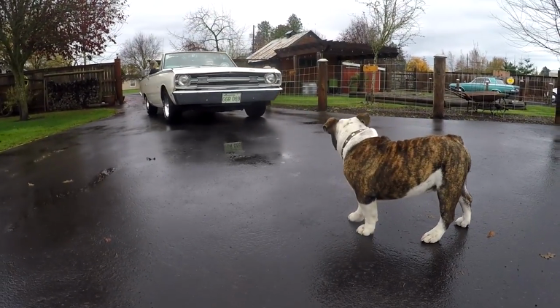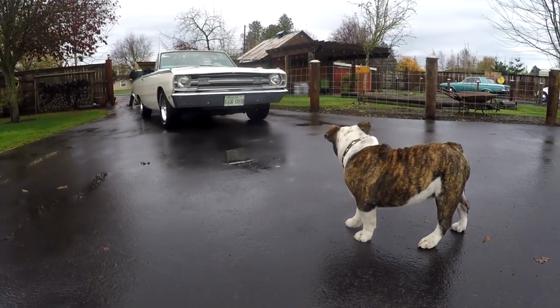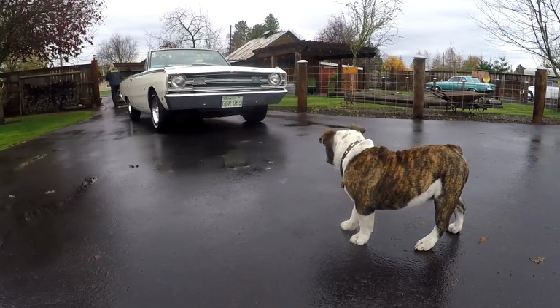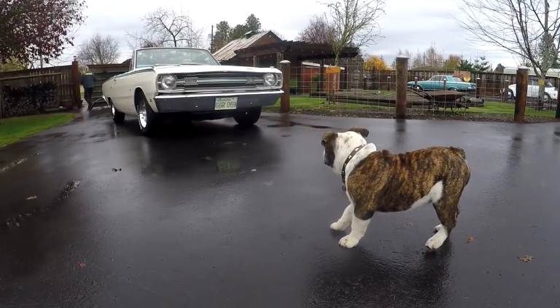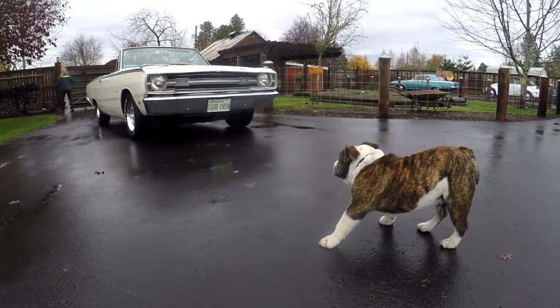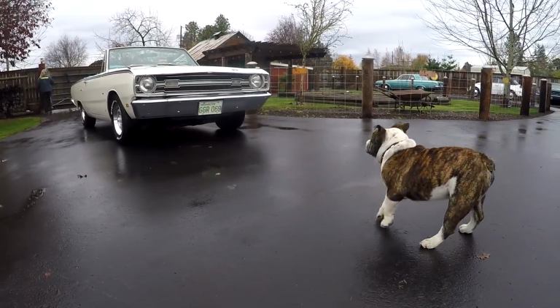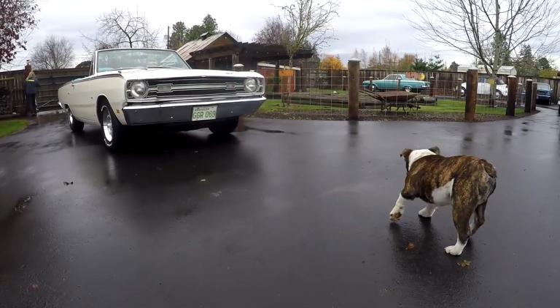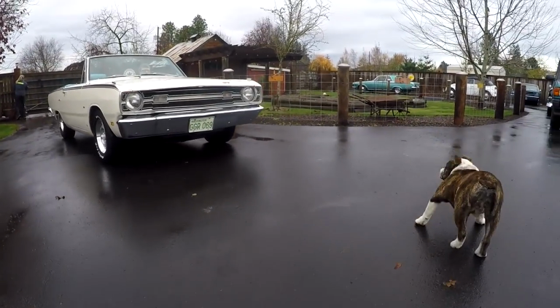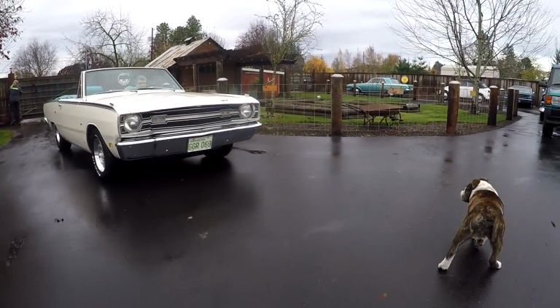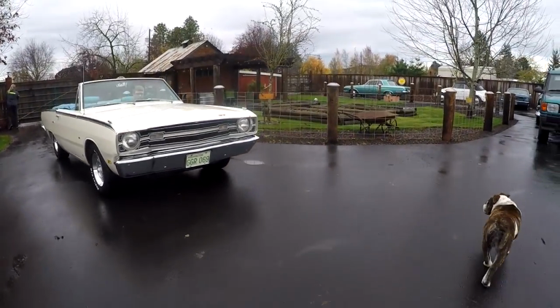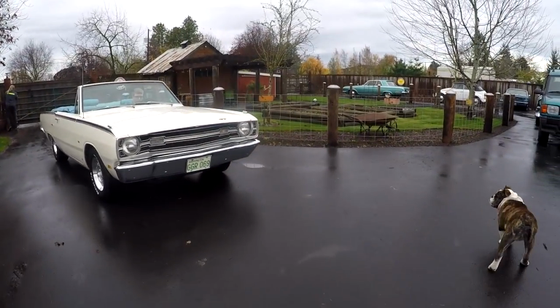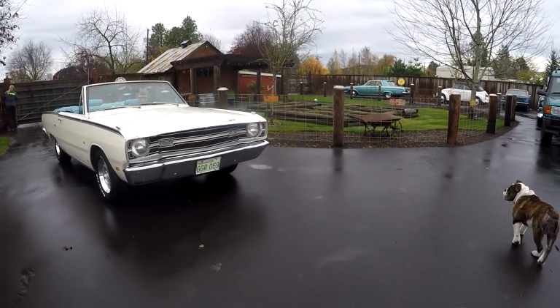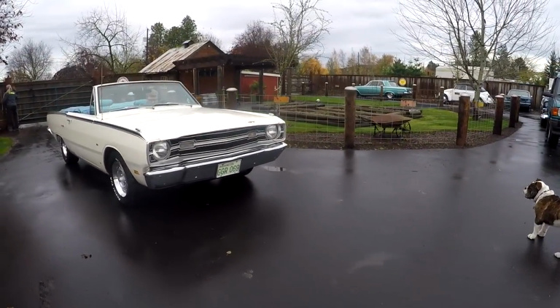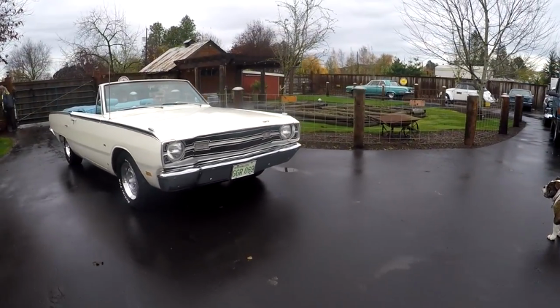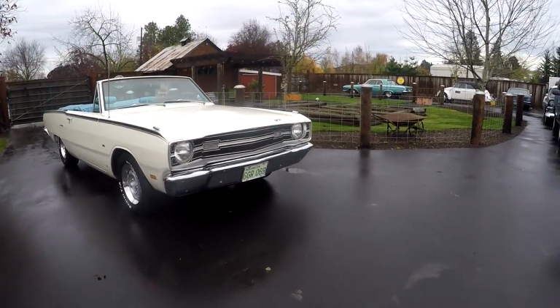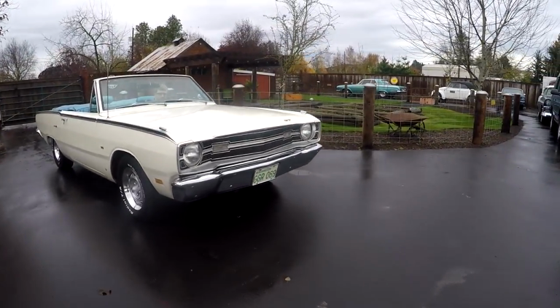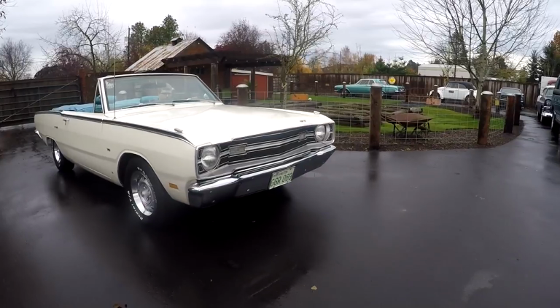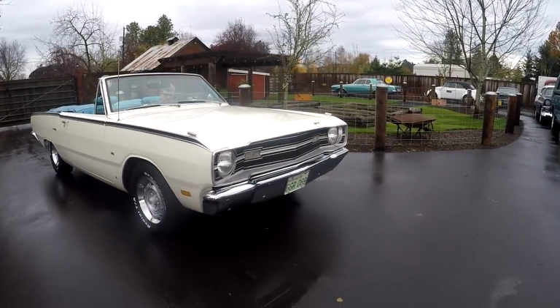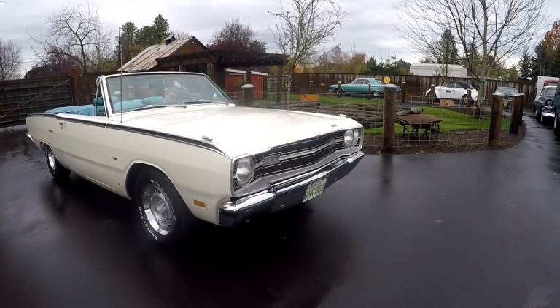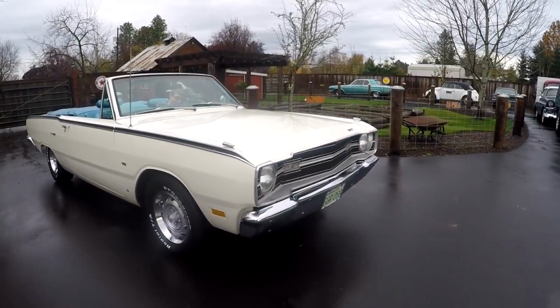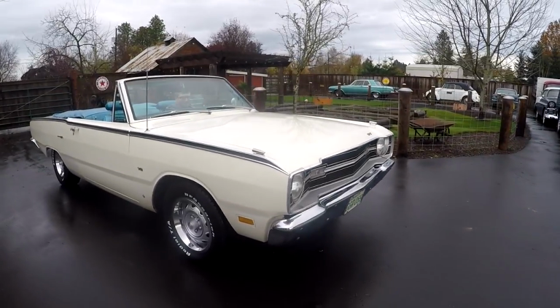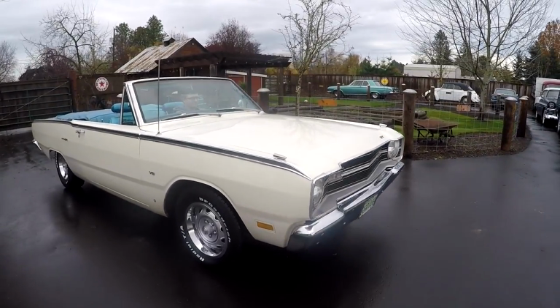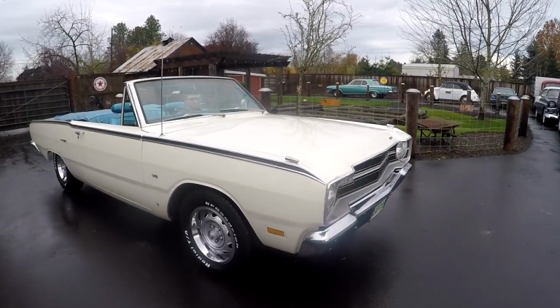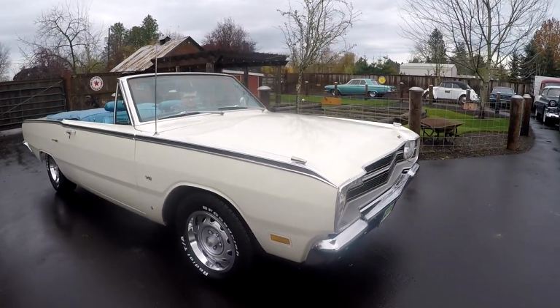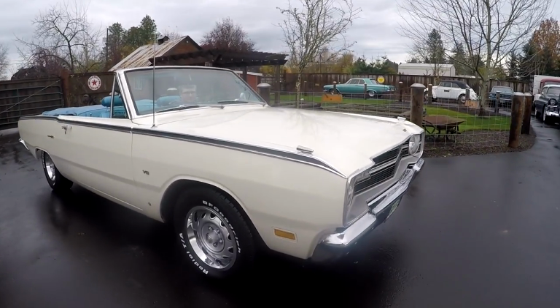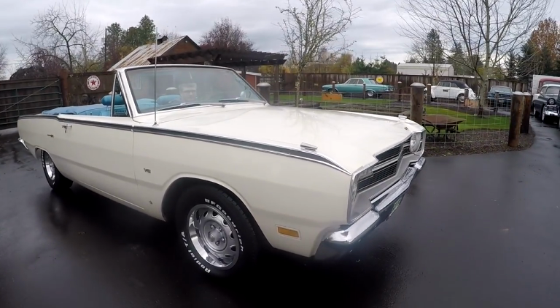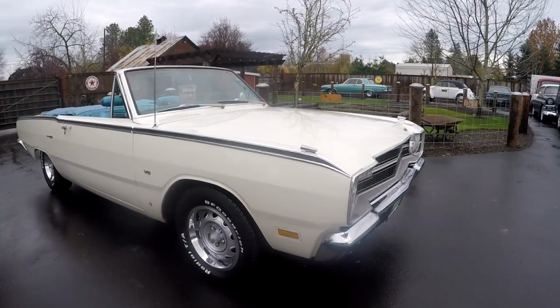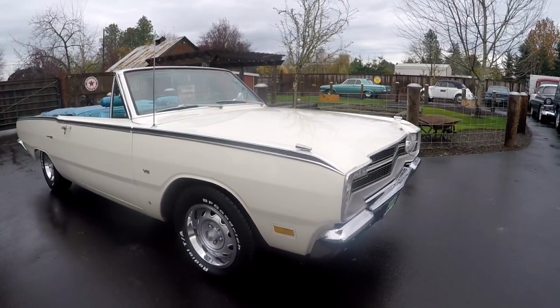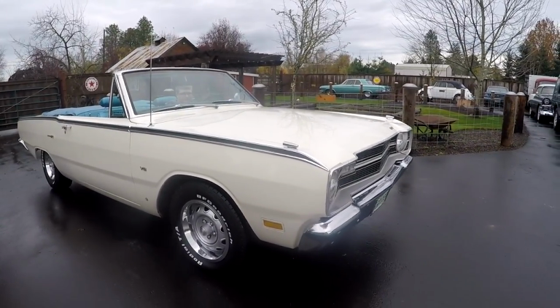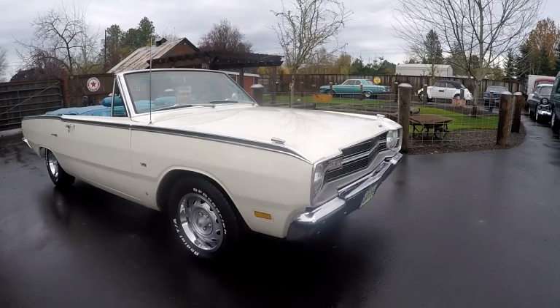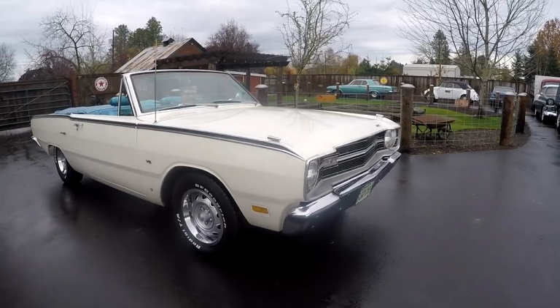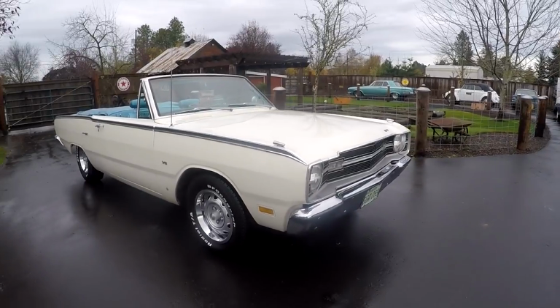Hey, this is Jason with Denworks. Got a neat little car here. I really enjoy this car a lot. It's a 1969 Dodge Dart GT convertible. You actually don't see these very often.